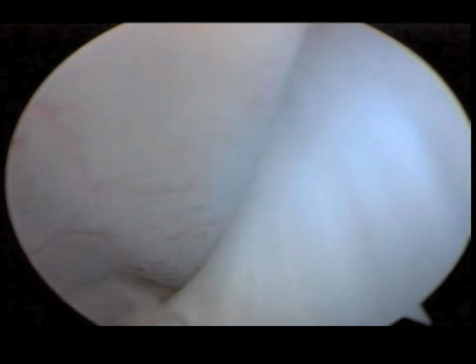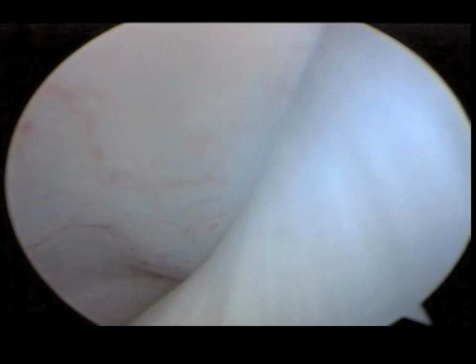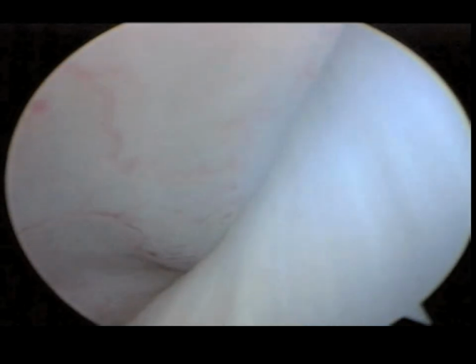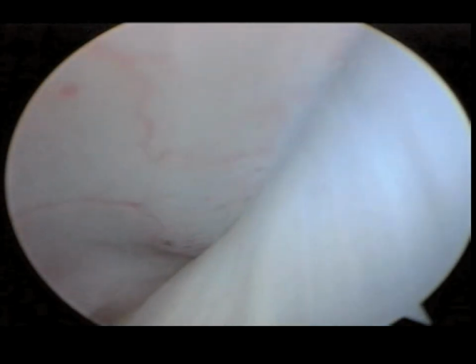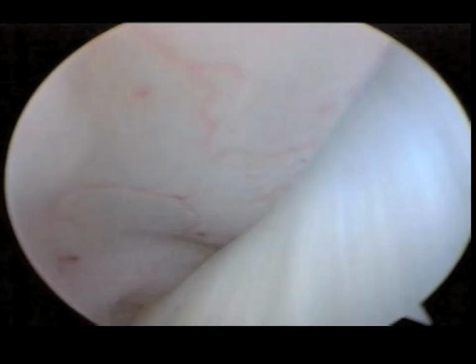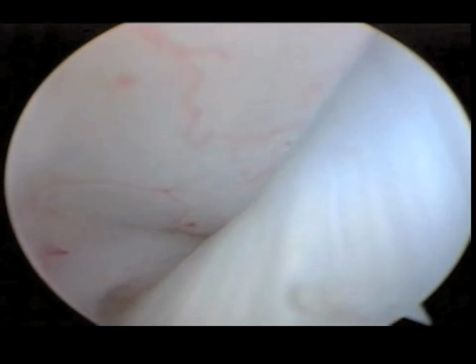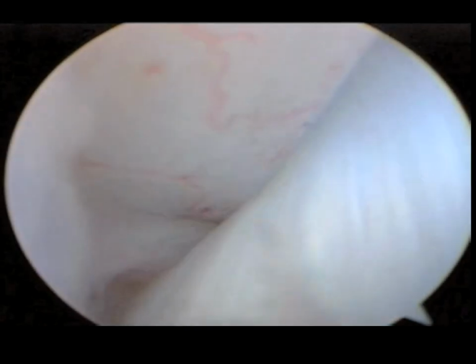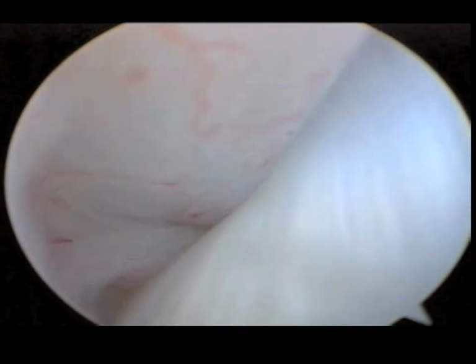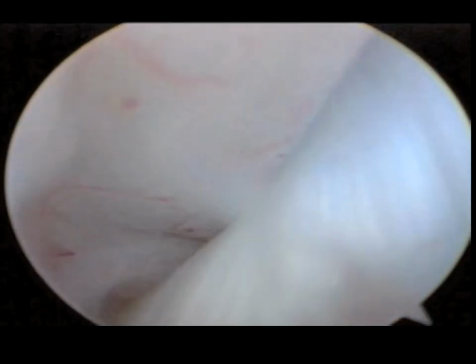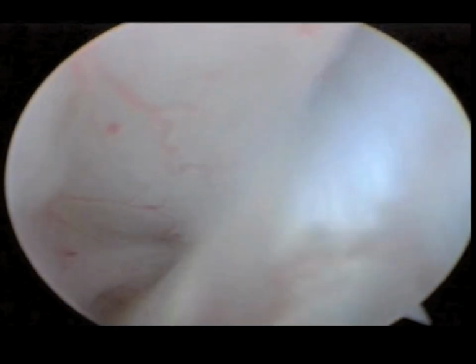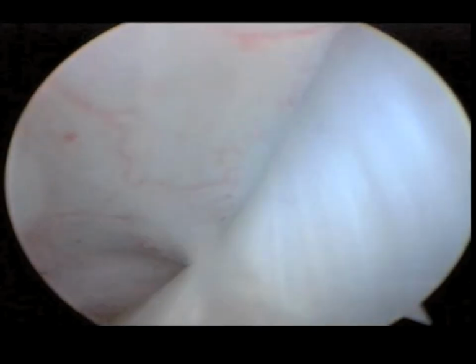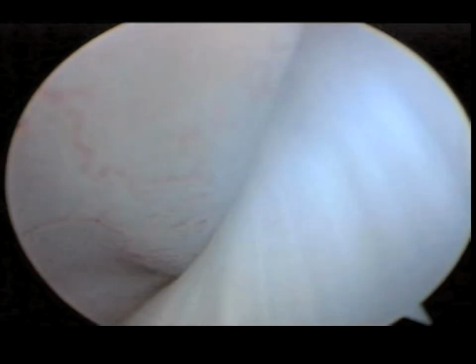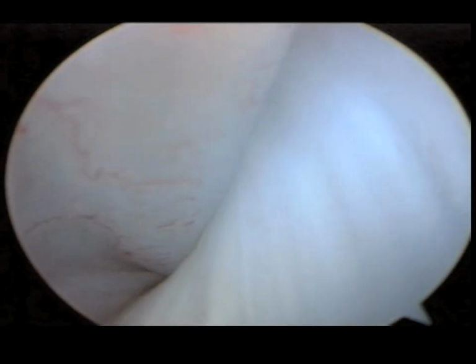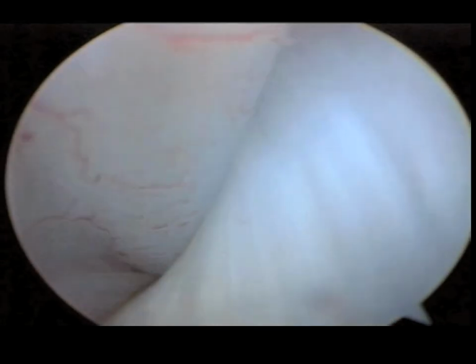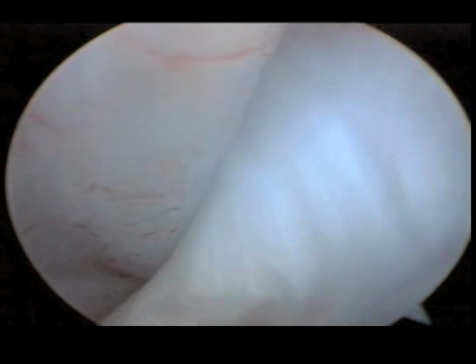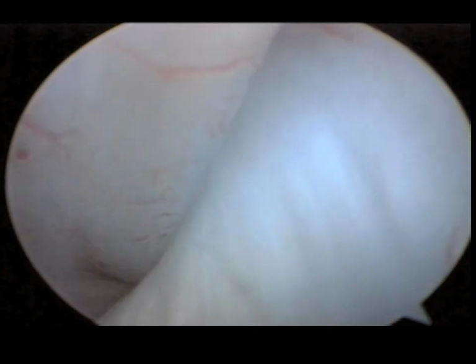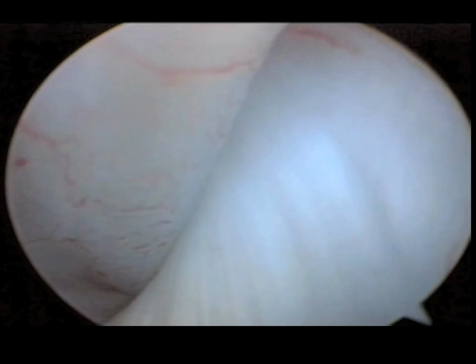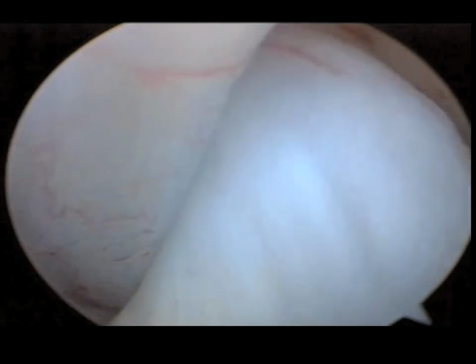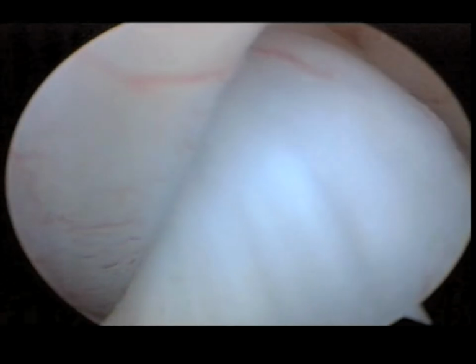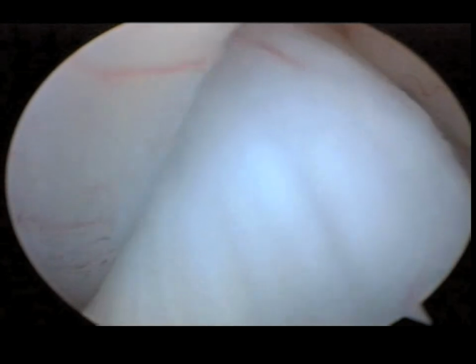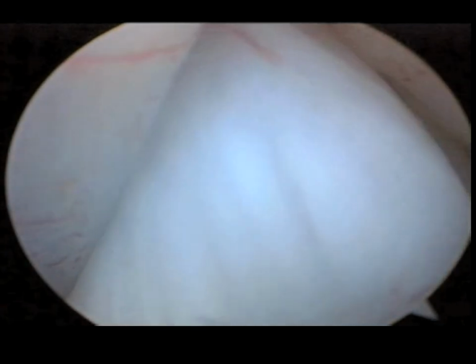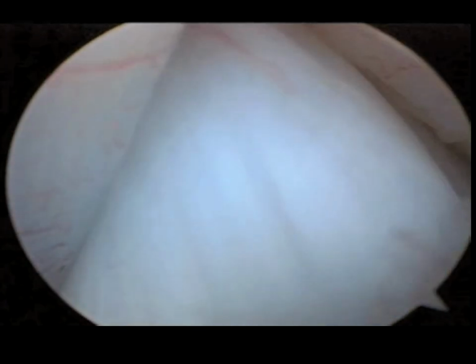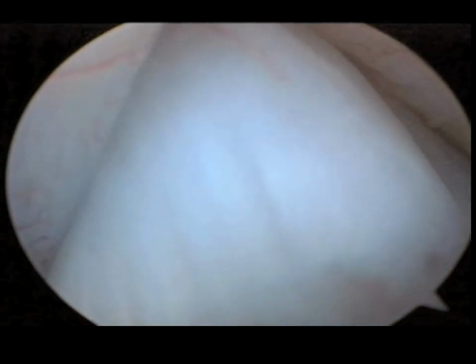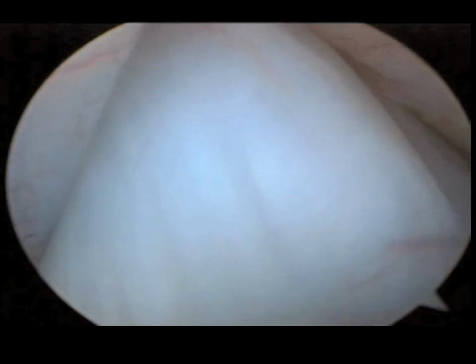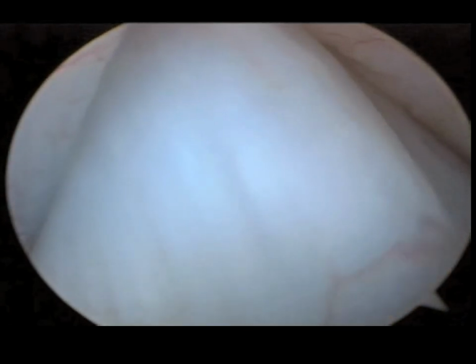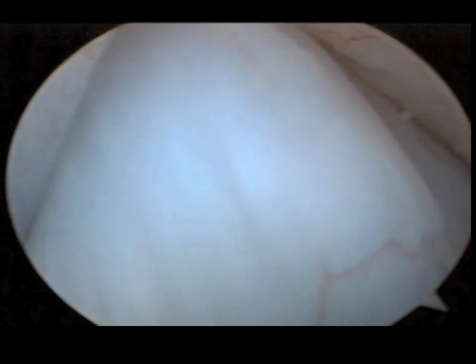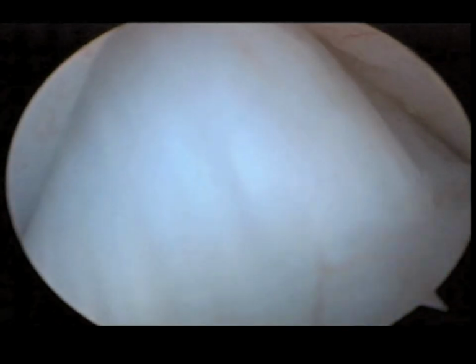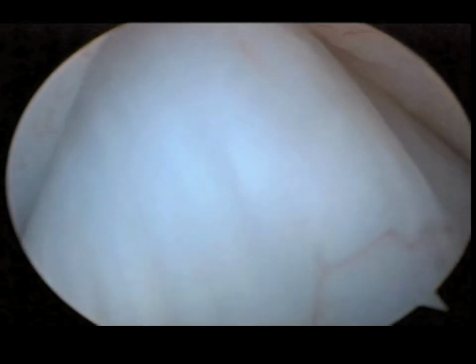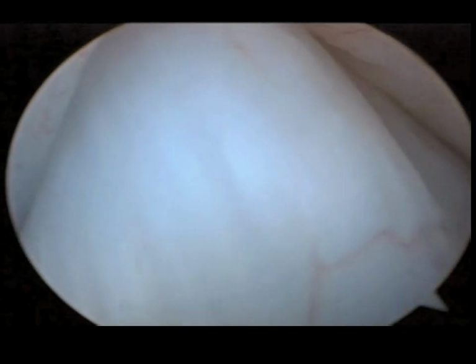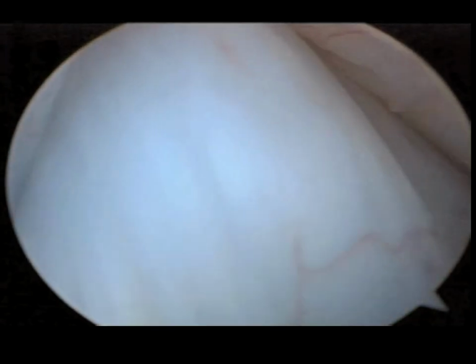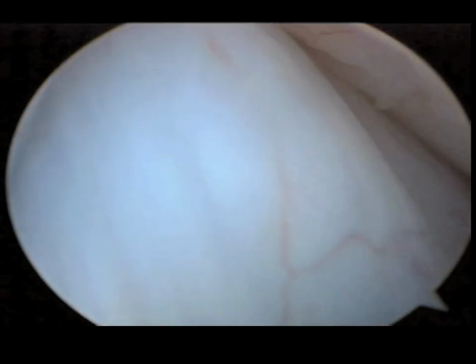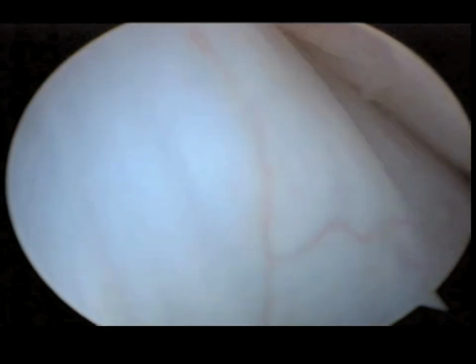This is an arthroscopic video of the progression of ACL disease. This is a normal ligament with nice tightly bound fibers.